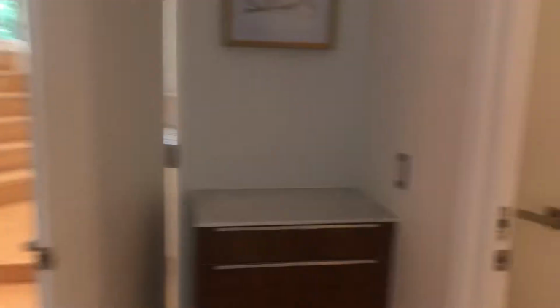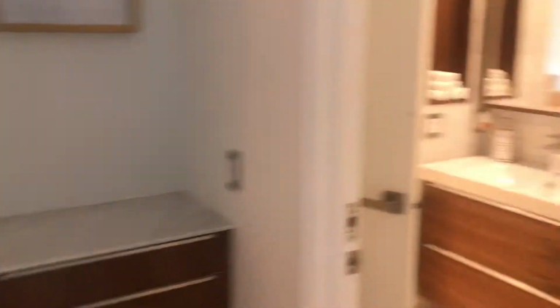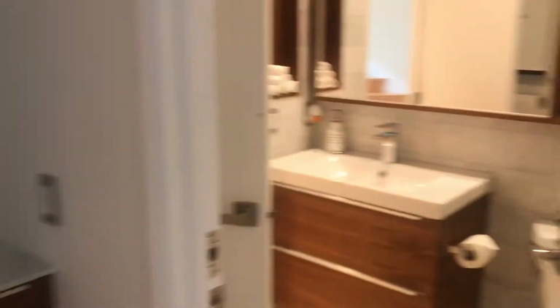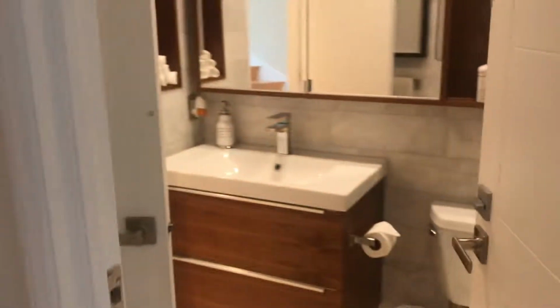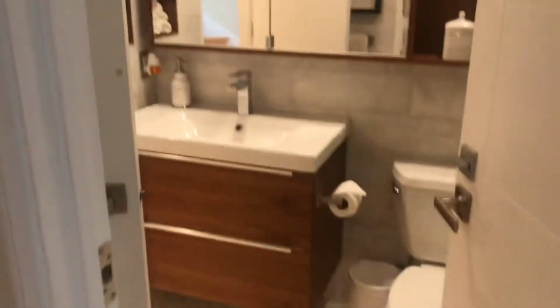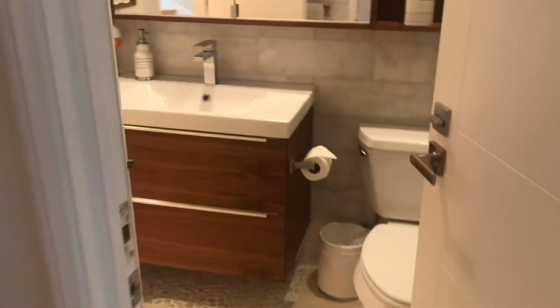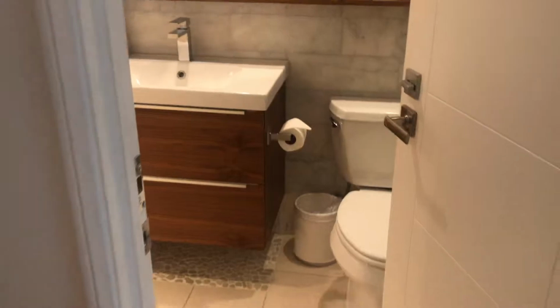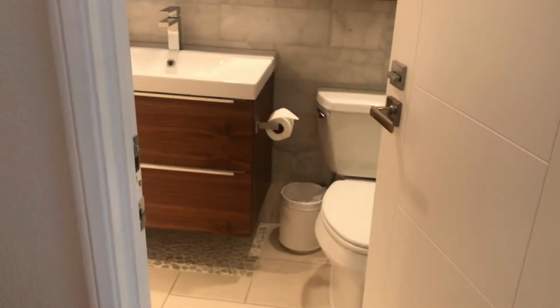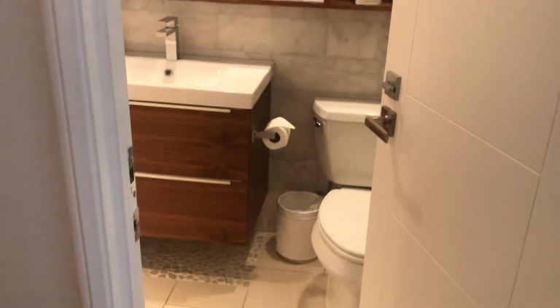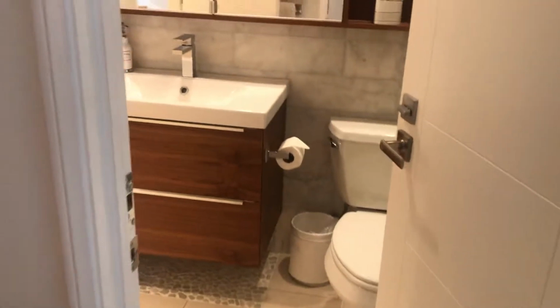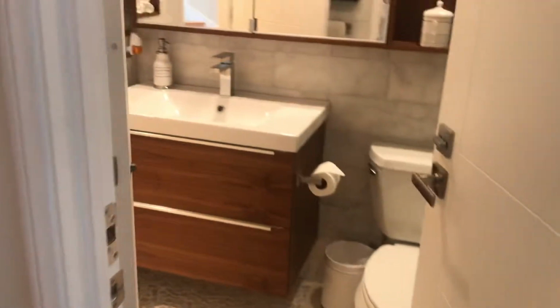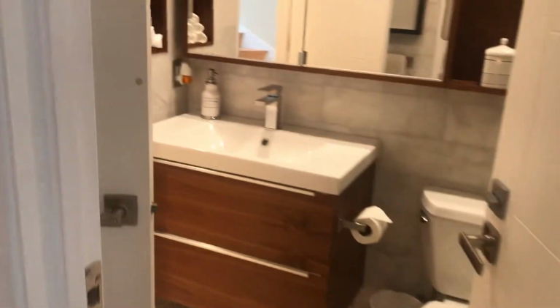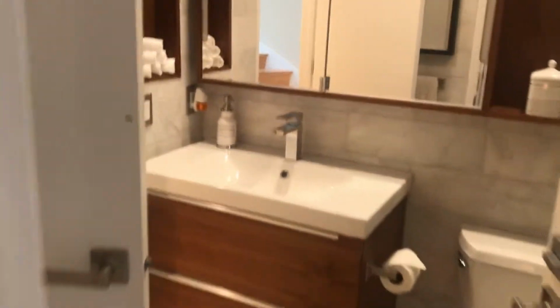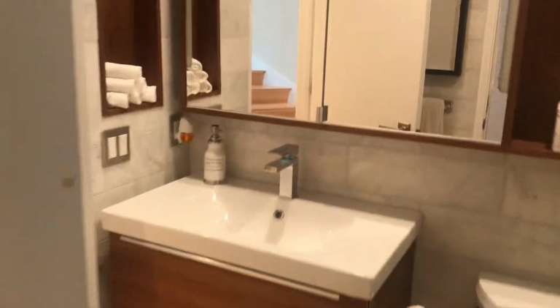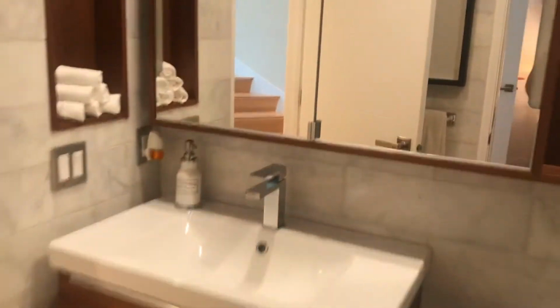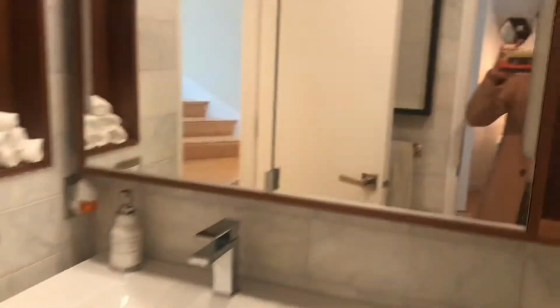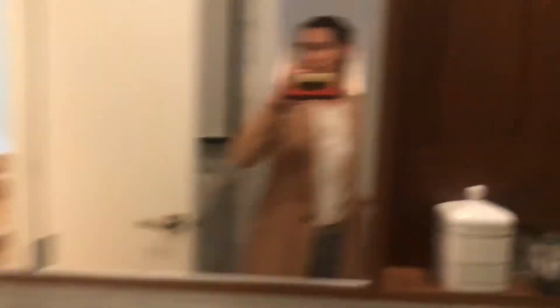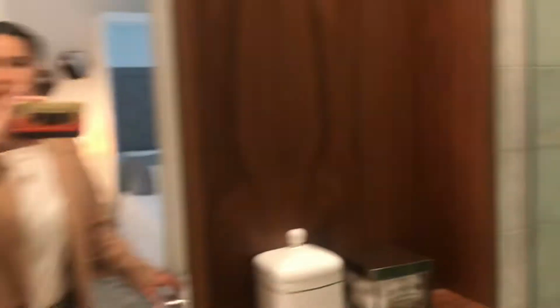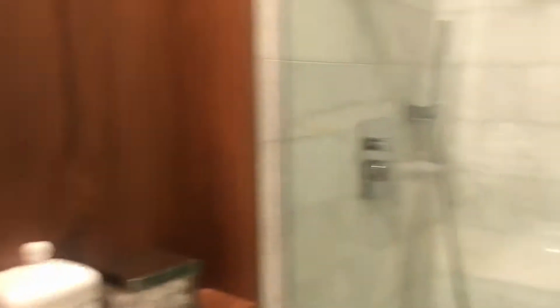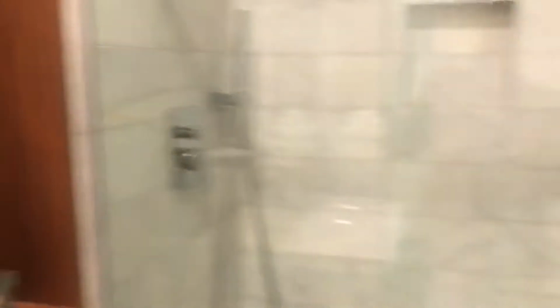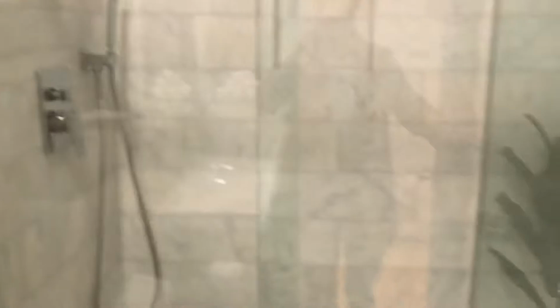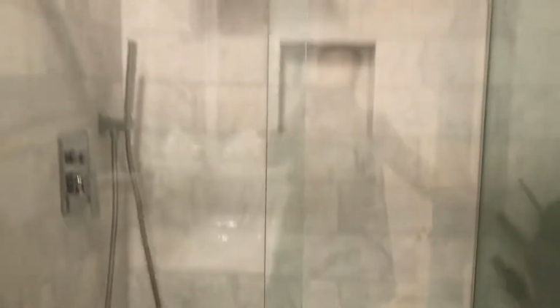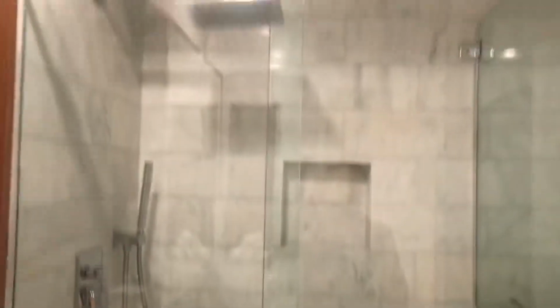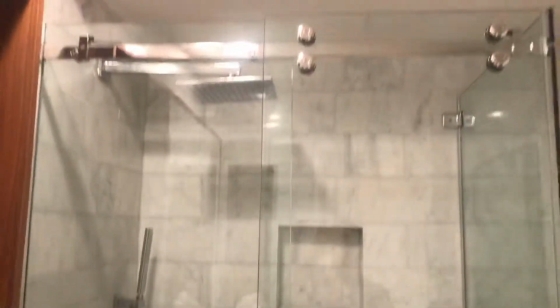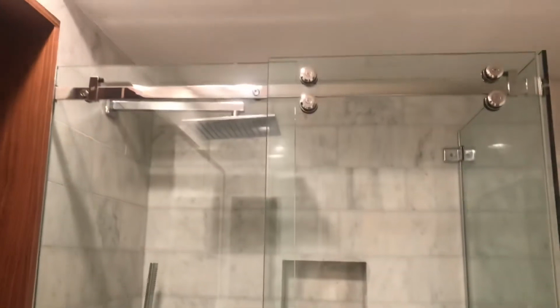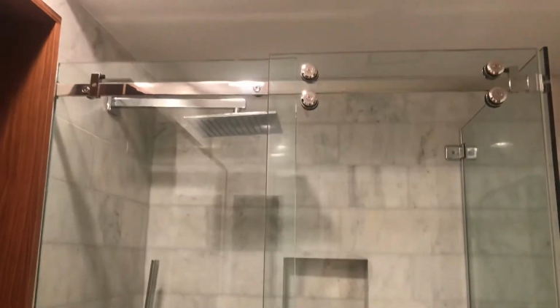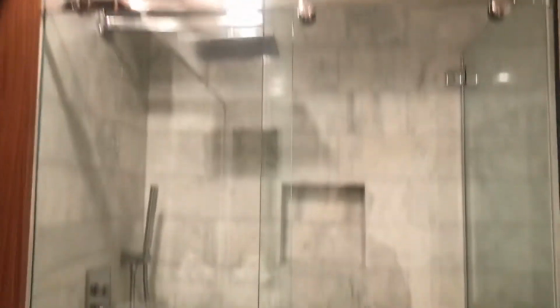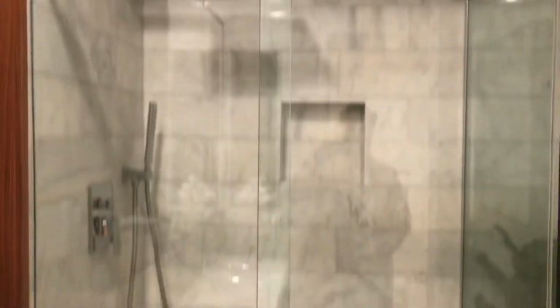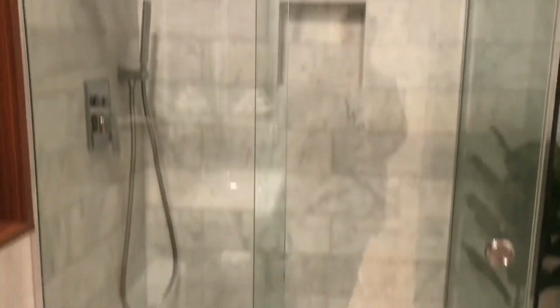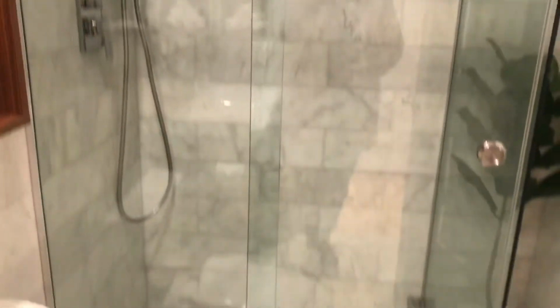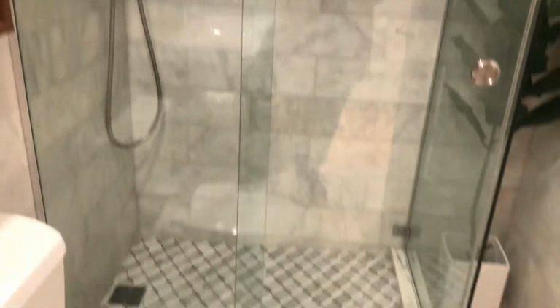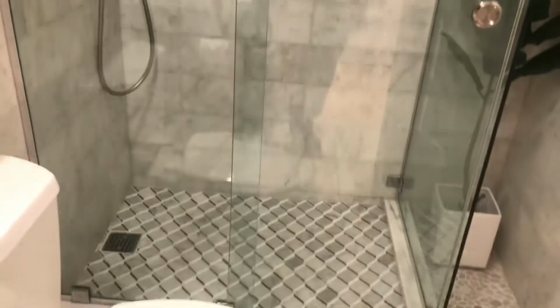Into the full bath — it's got a stand-up shower. It's a really nice guest bath.